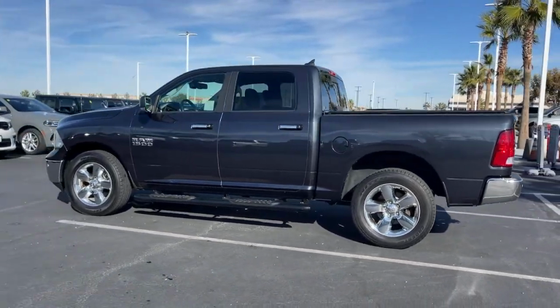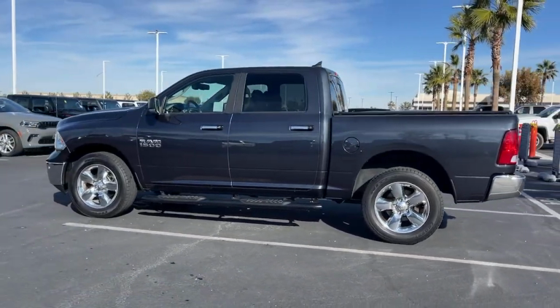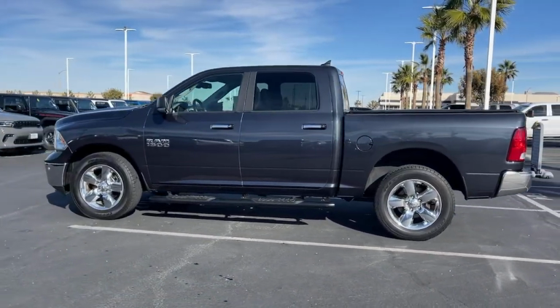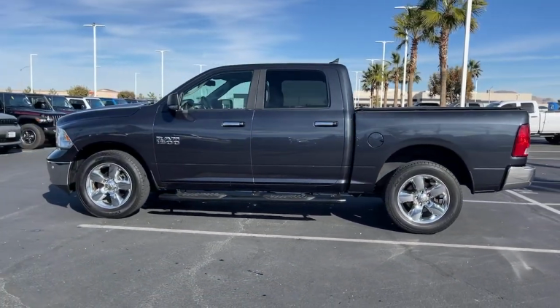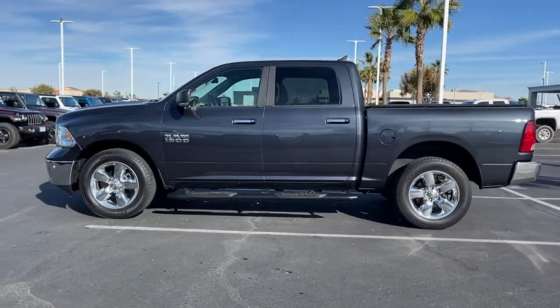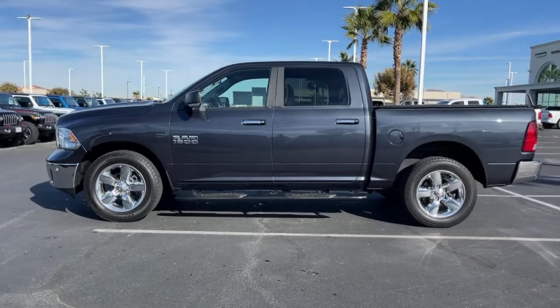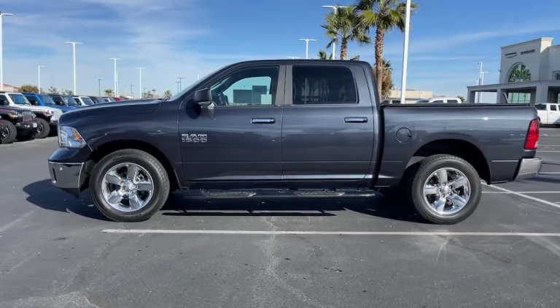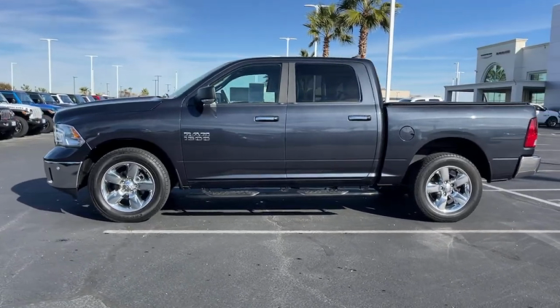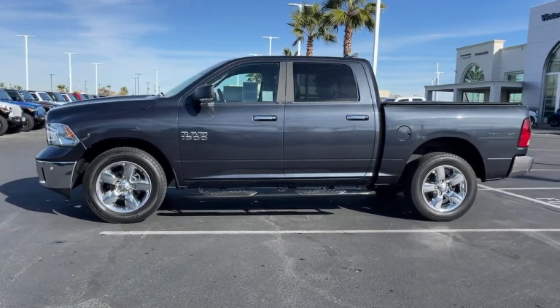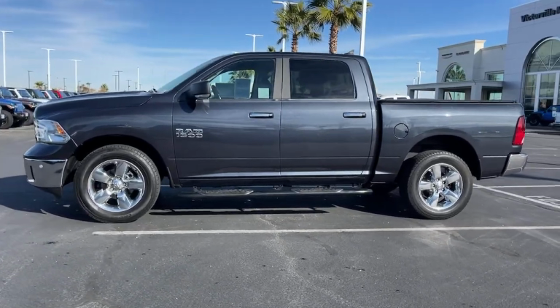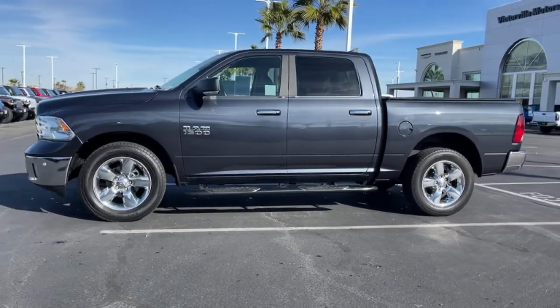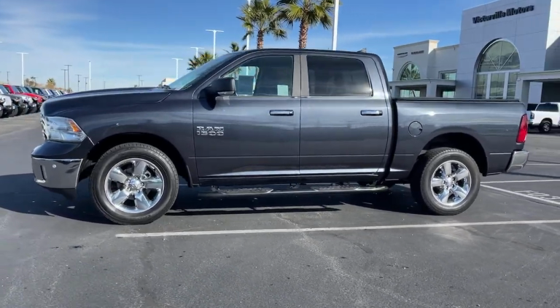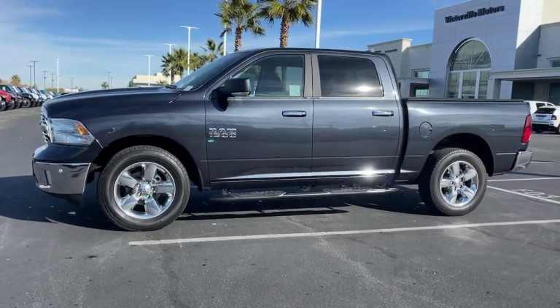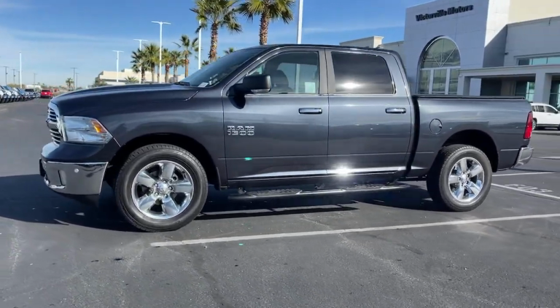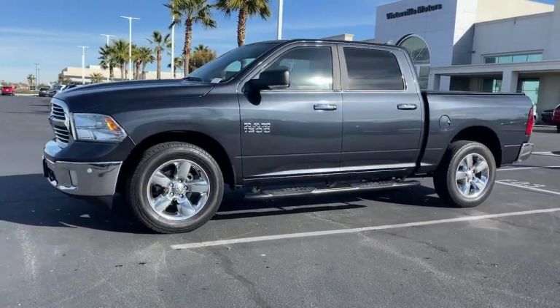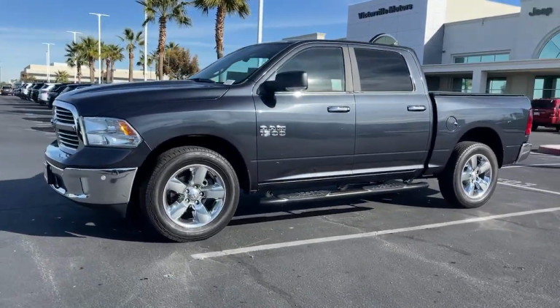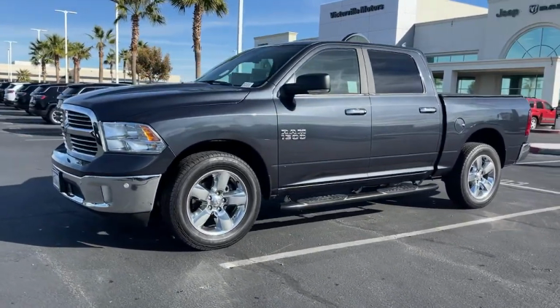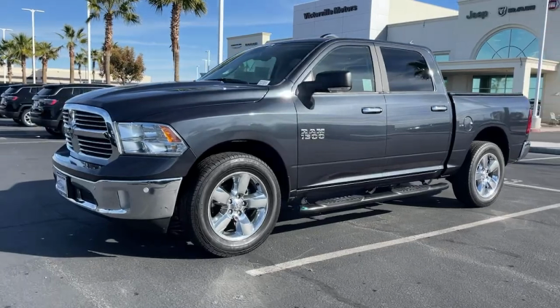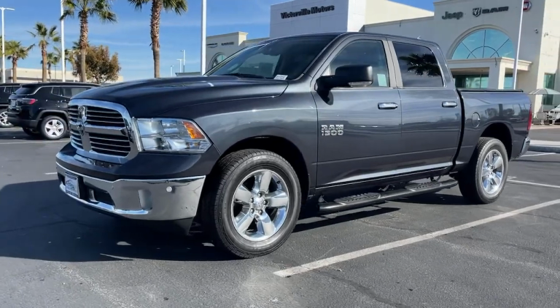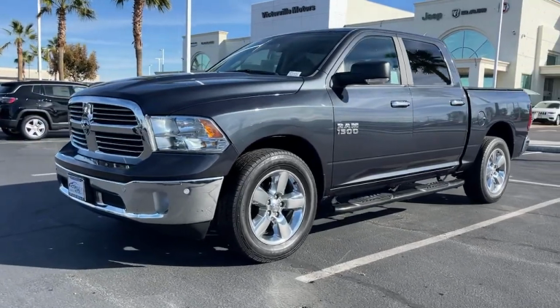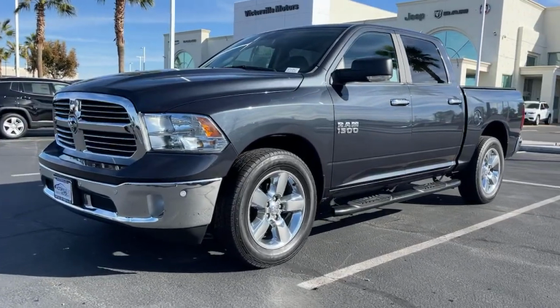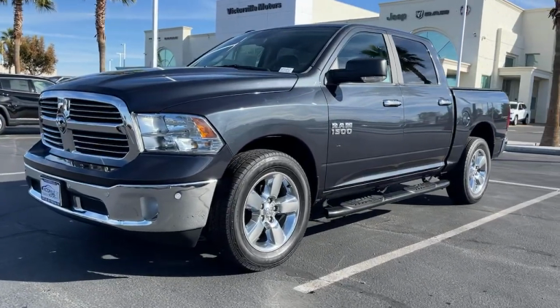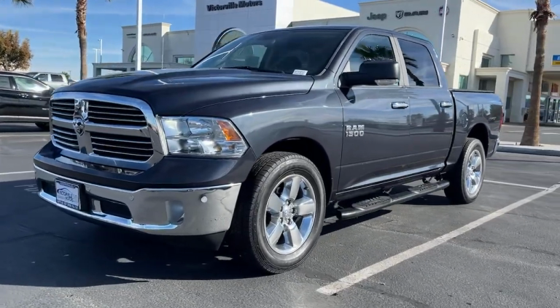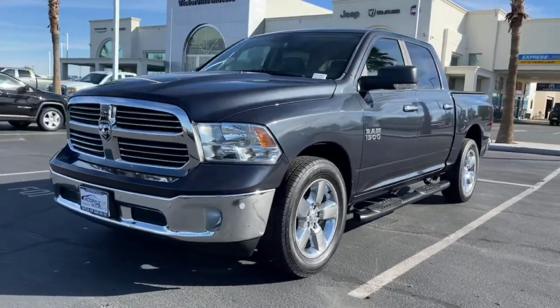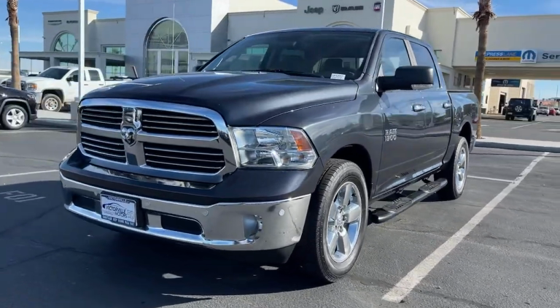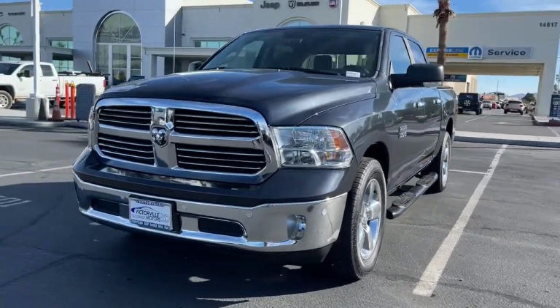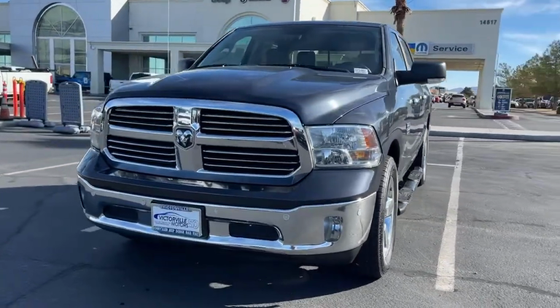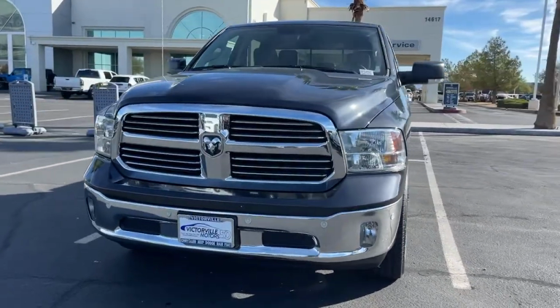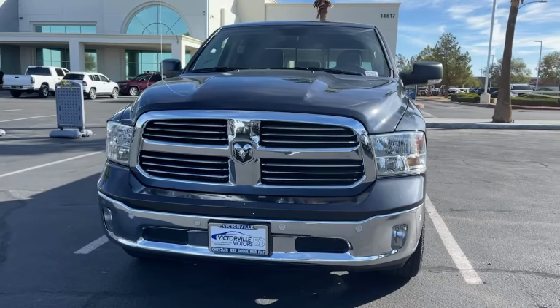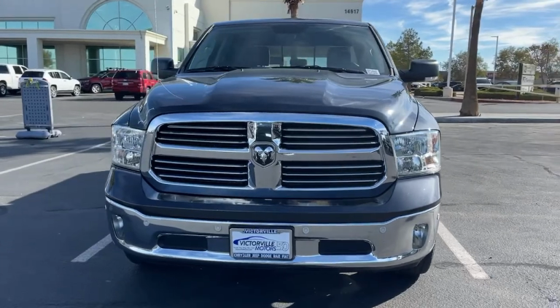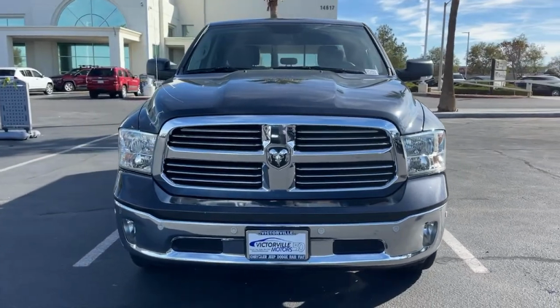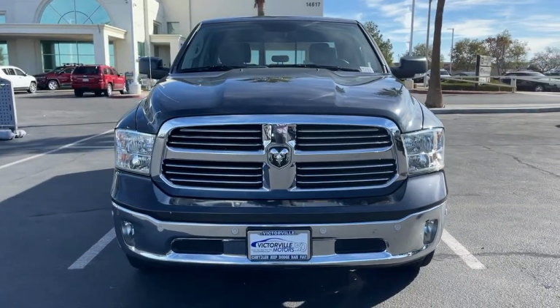Keyless entry, backup camera, keyless start, remote engine start, fog lamps, satellite radio, electronic stability control, aluminum wheels, dual zone AC, leather wrapped steering wheel.